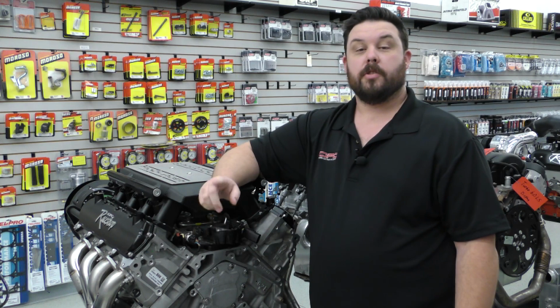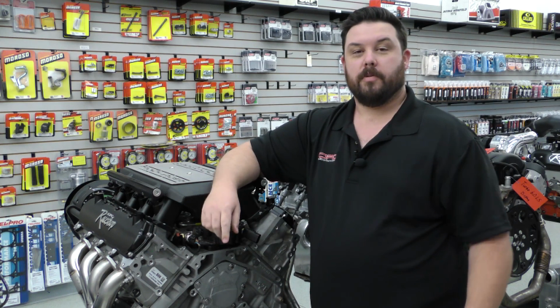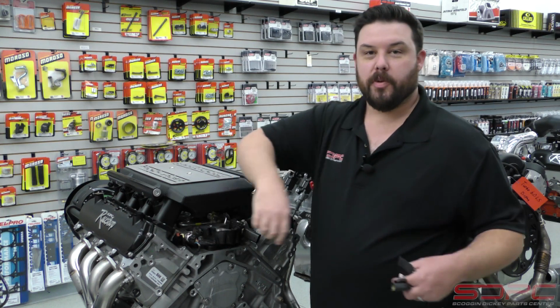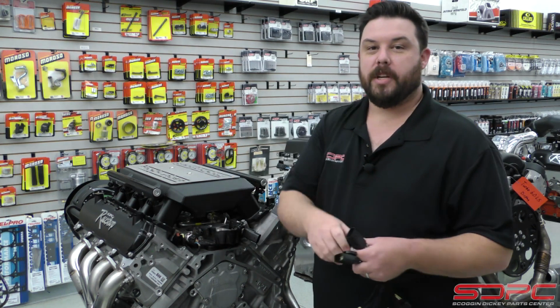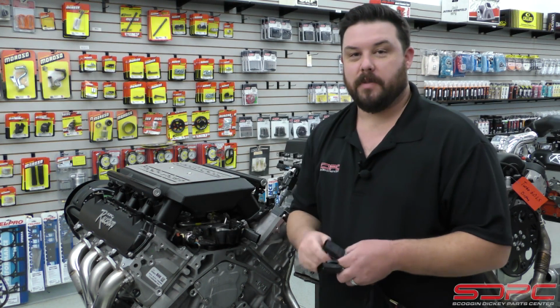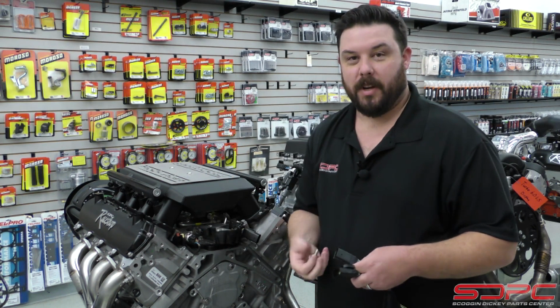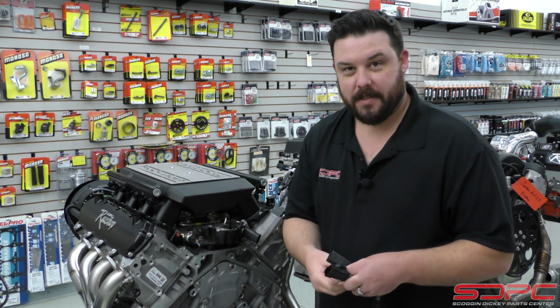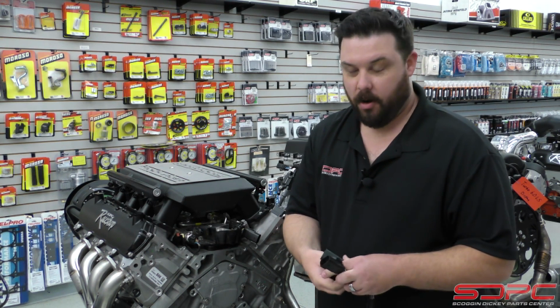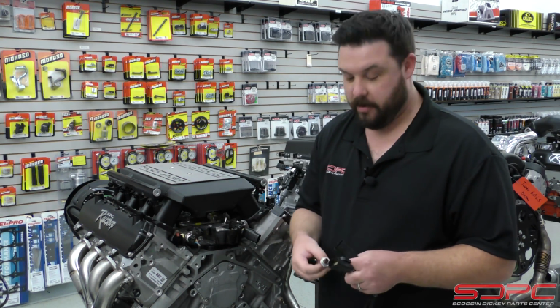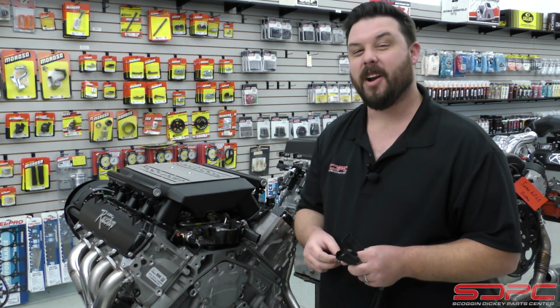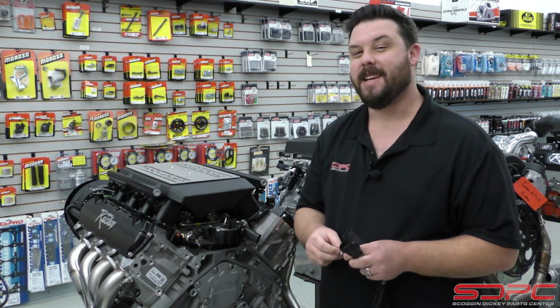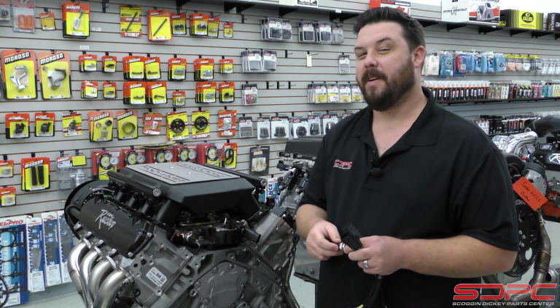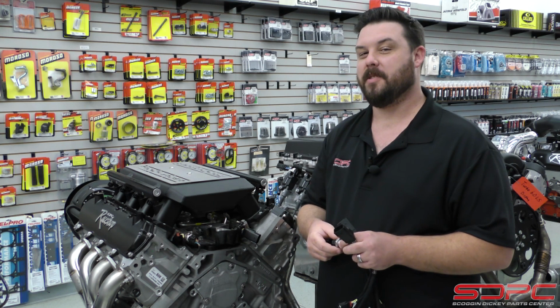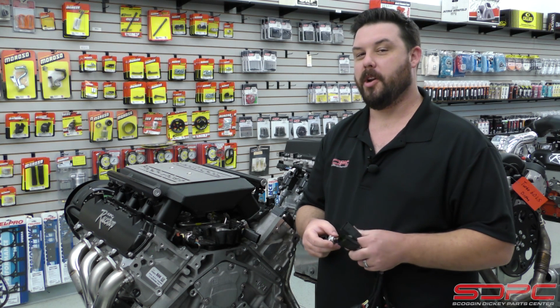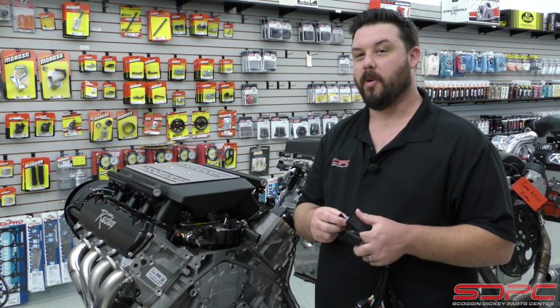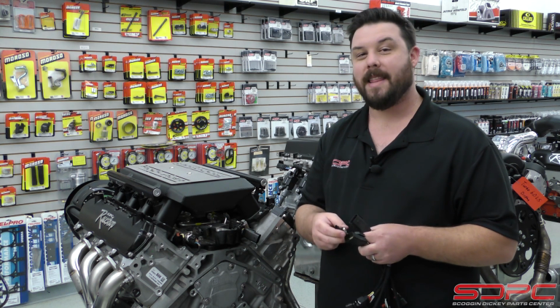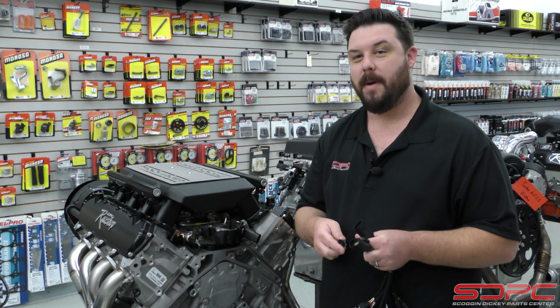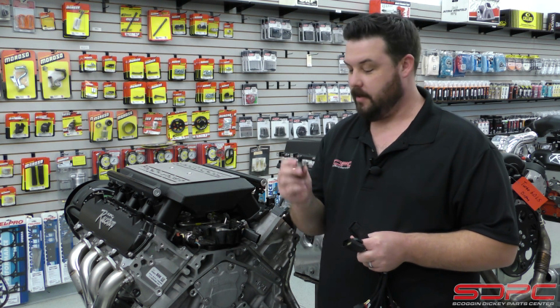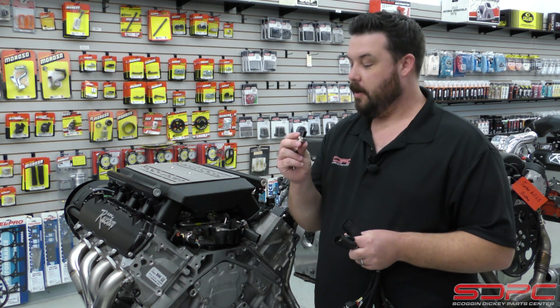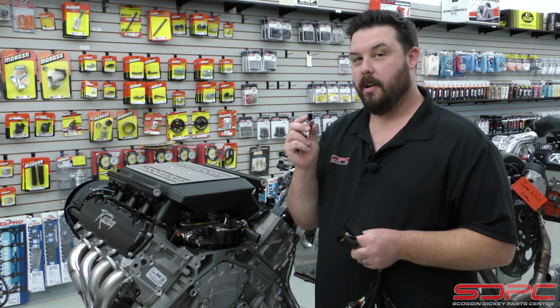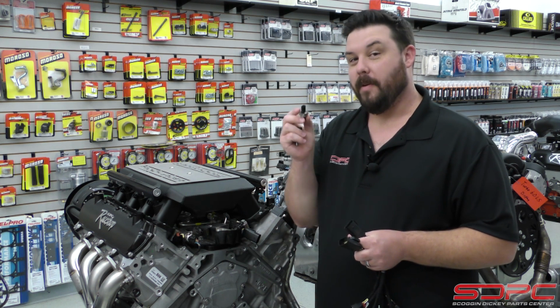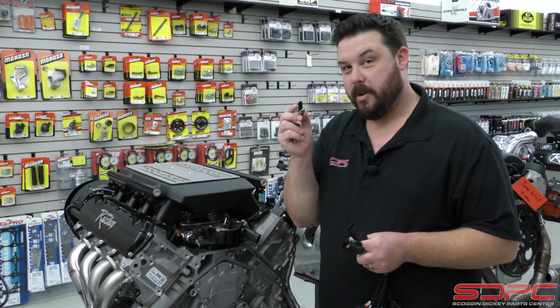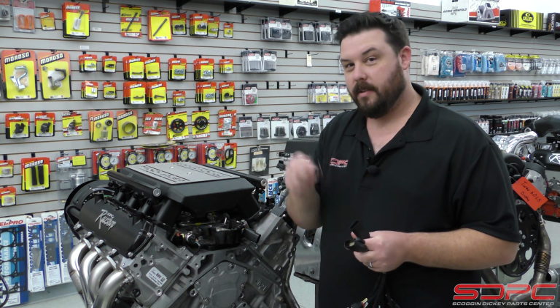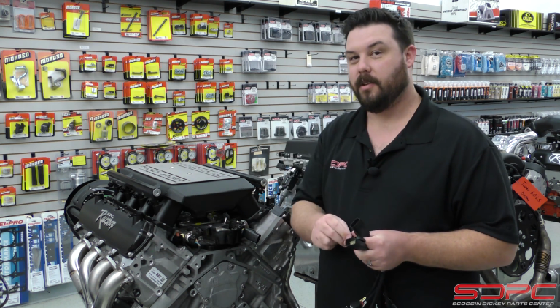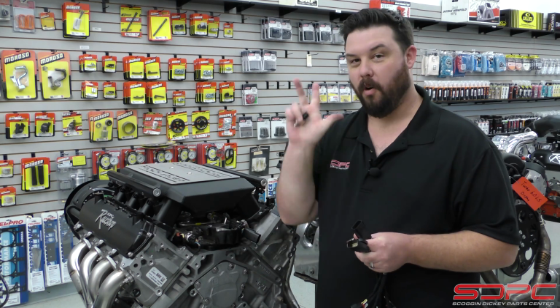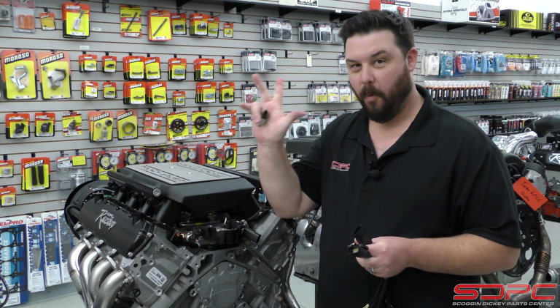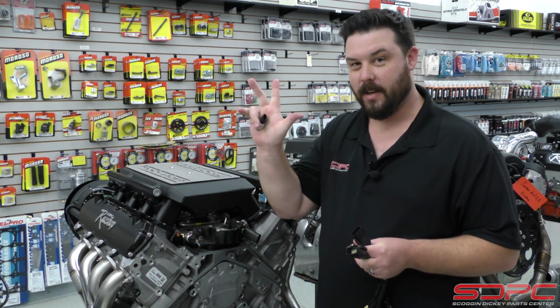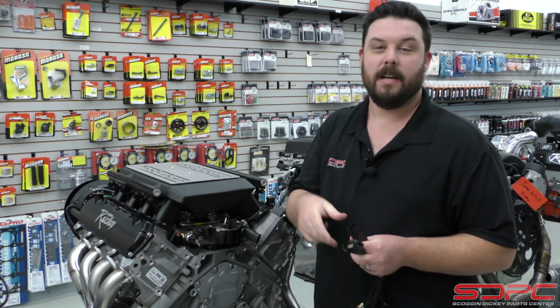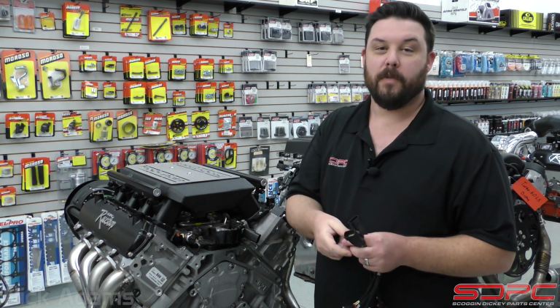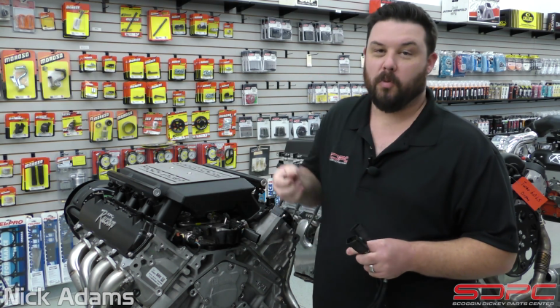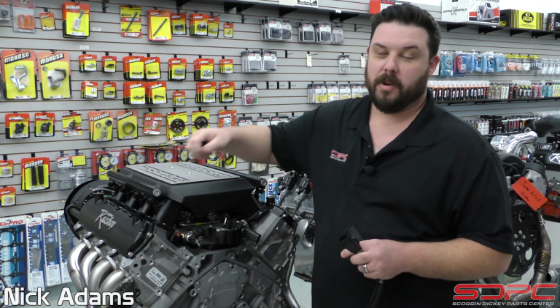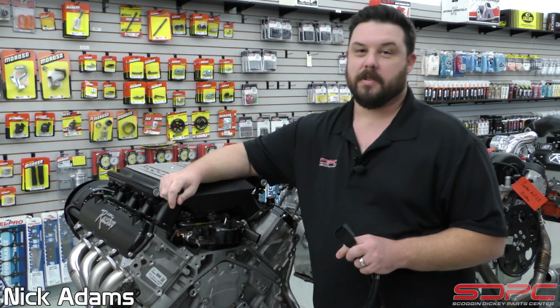So you're doing a Gen 5 swap in a classic car, you're figuring out the EFI system on it, and you're wondering why they keep asking if you have a 3-pin or a 4-pin fuel rail pressure sensor.